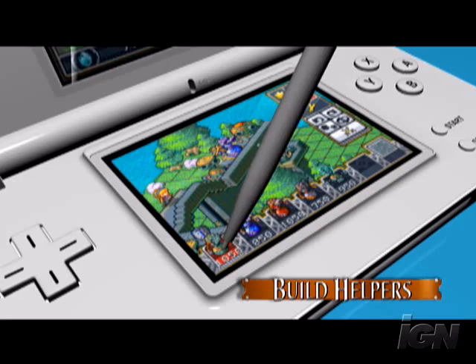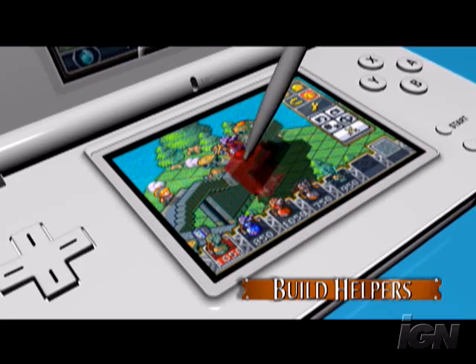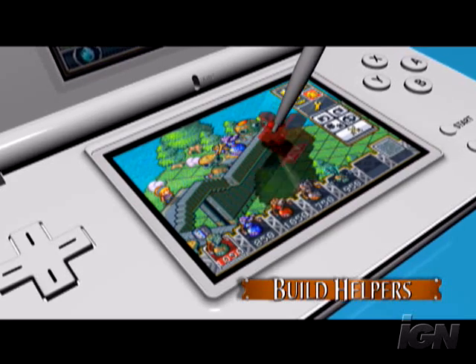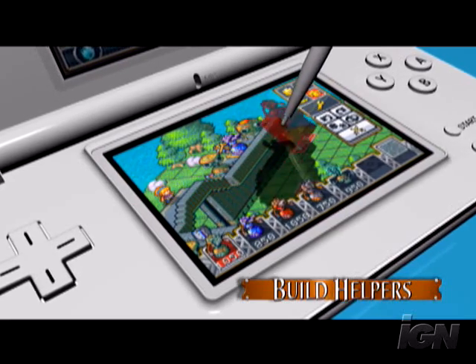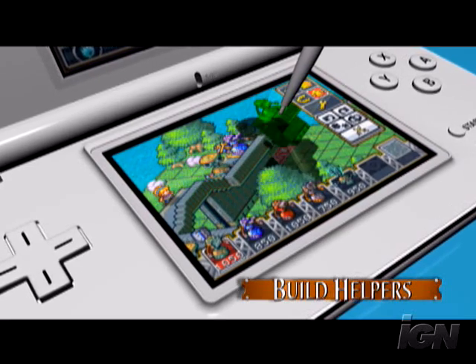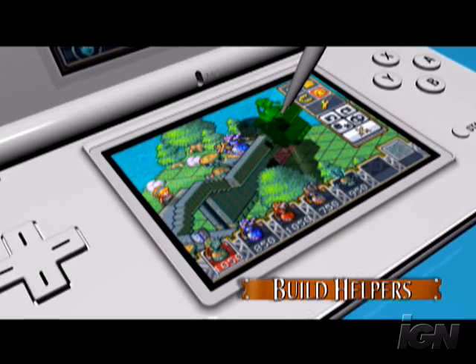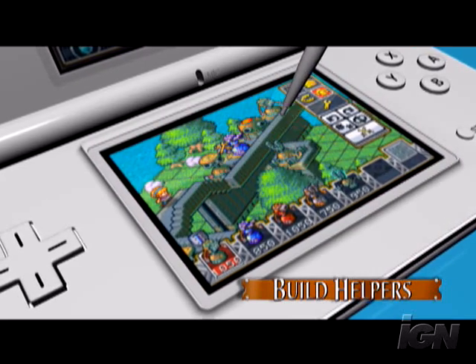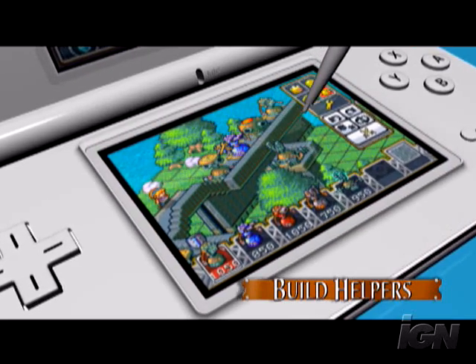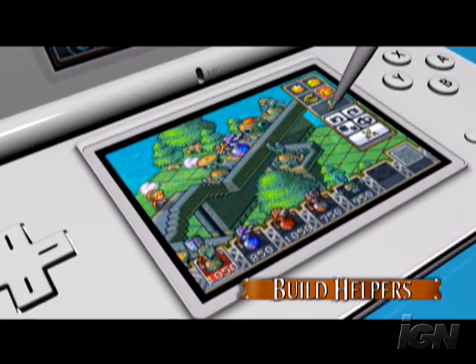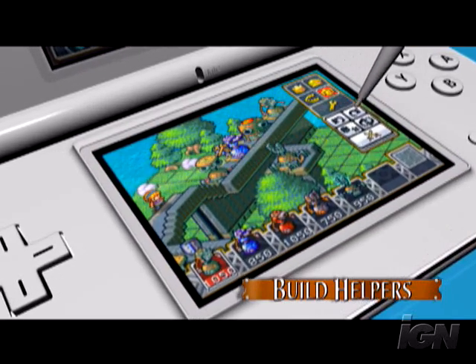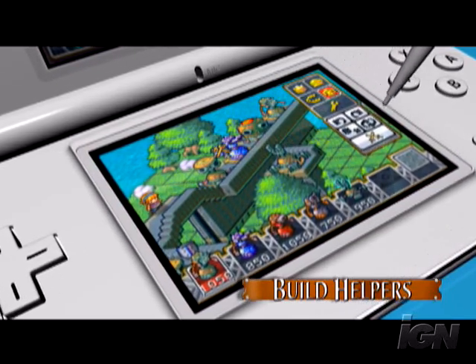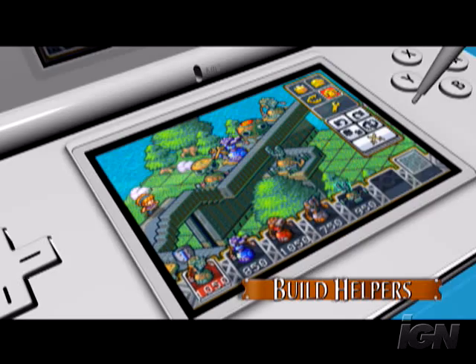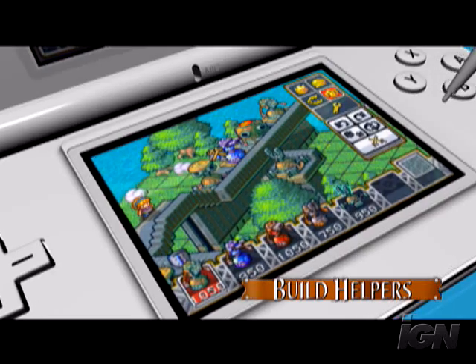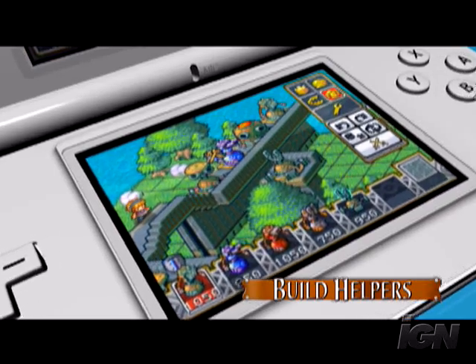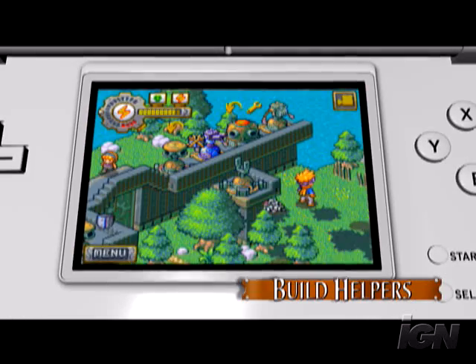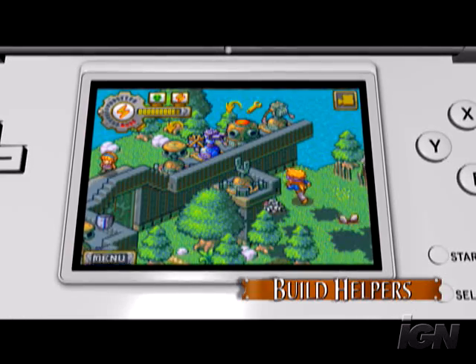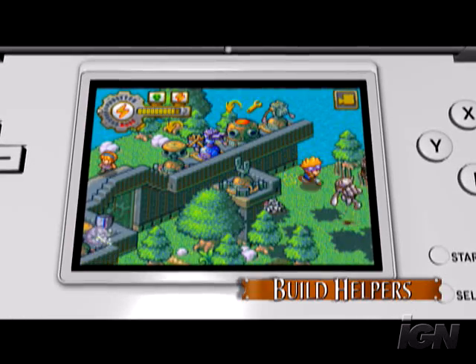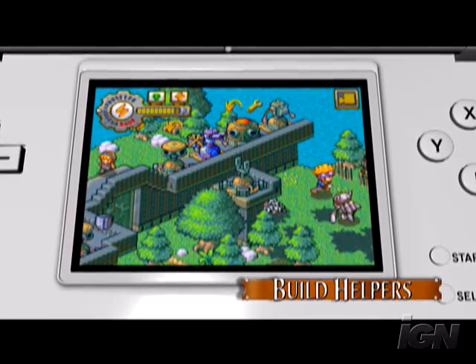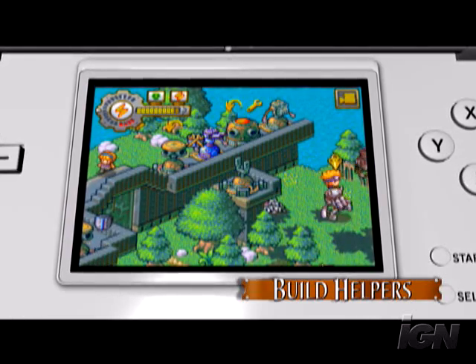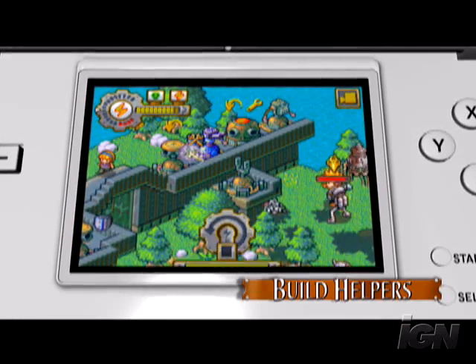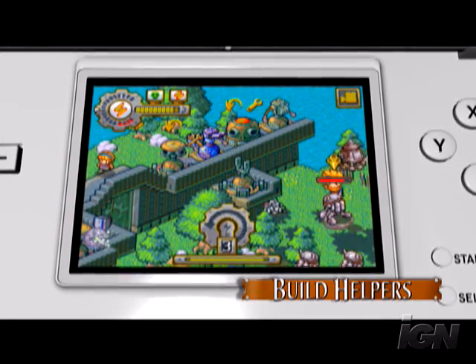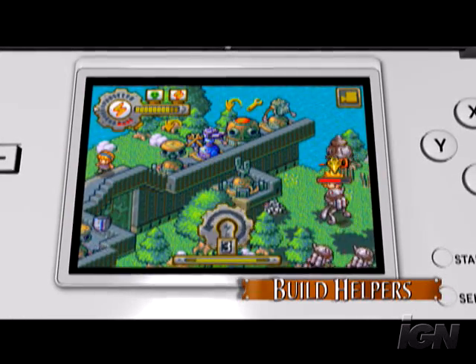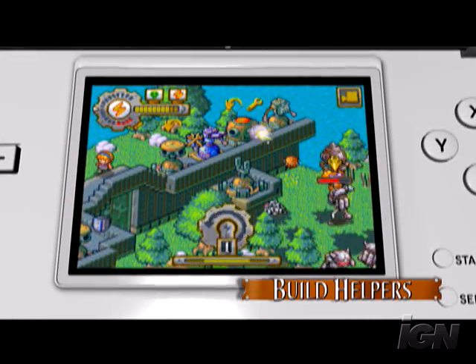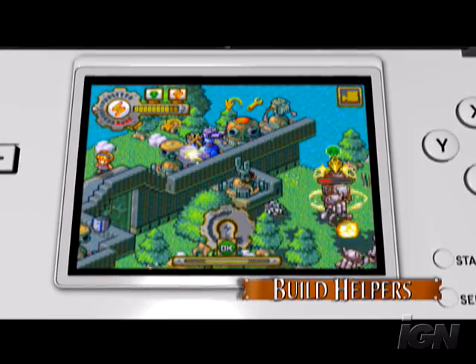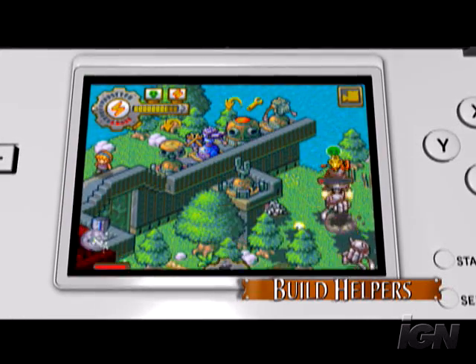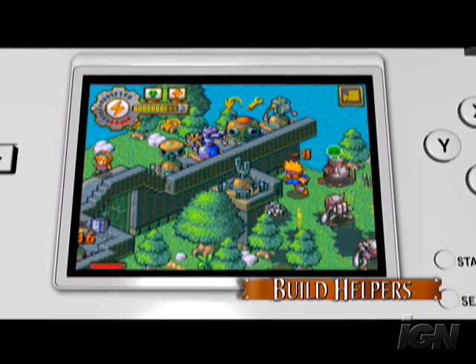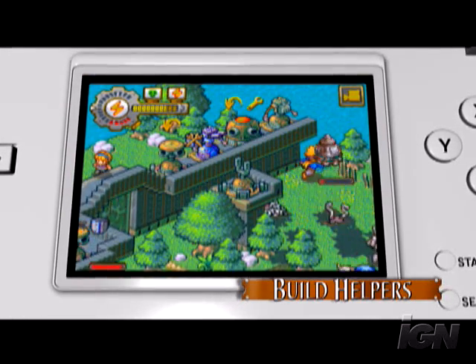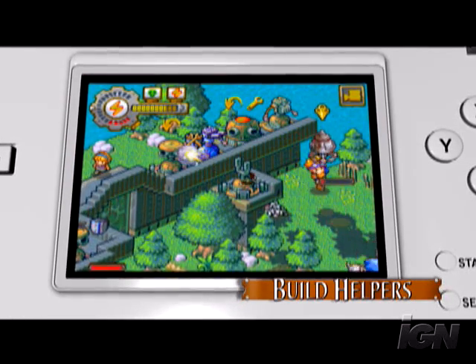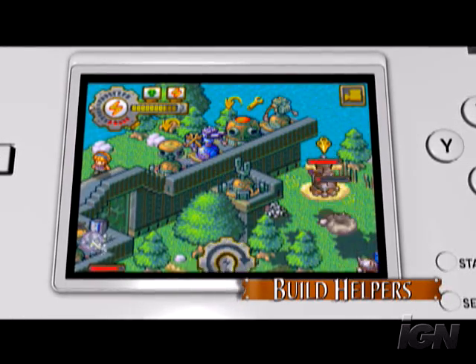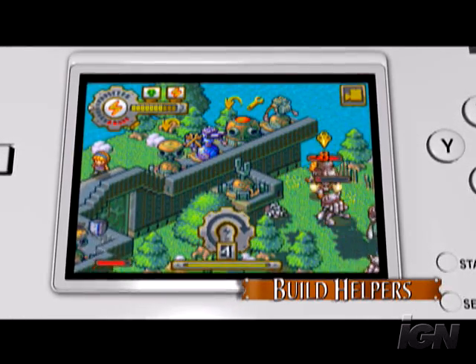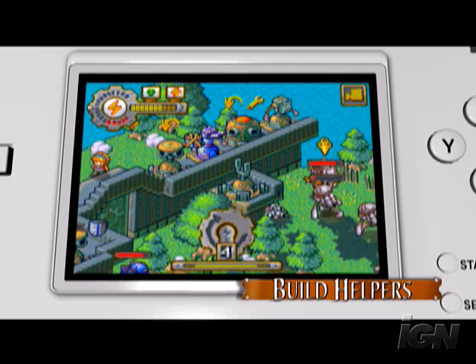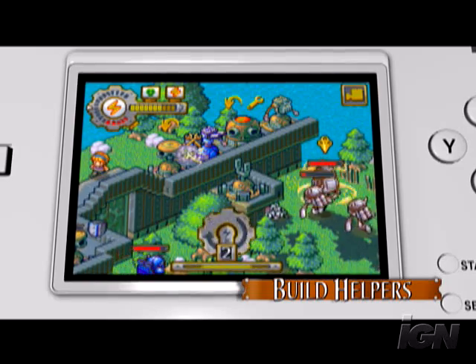Lastly, build helpers which need to be placed near one or more turrets. They provide bonuses for the turrets in range. A great helper is the damage helper, which increases the damage done by nearby turrets.